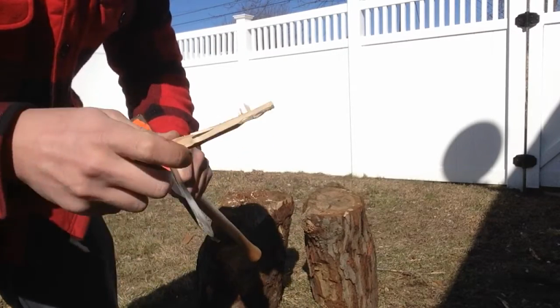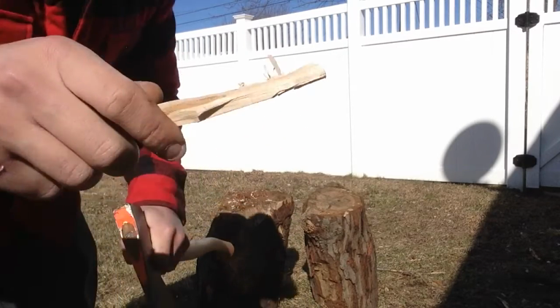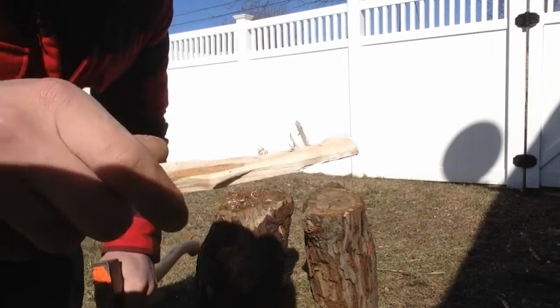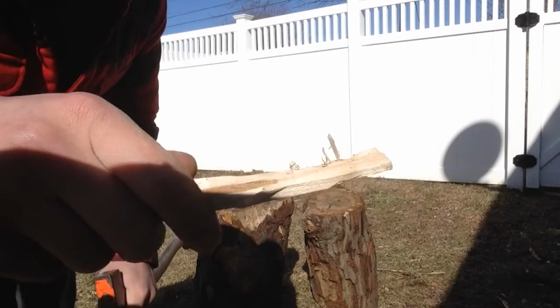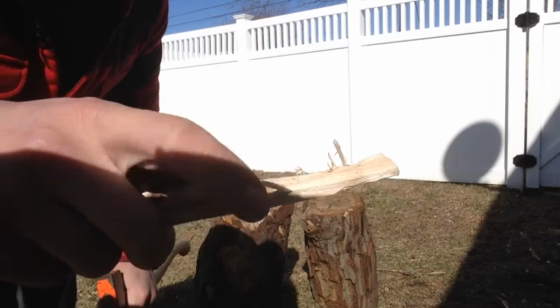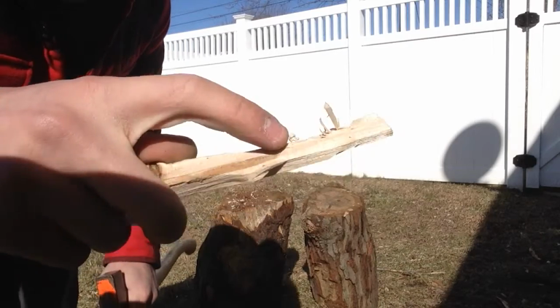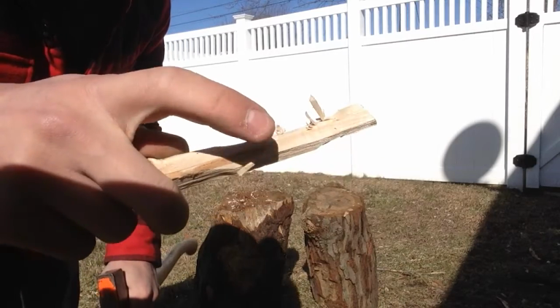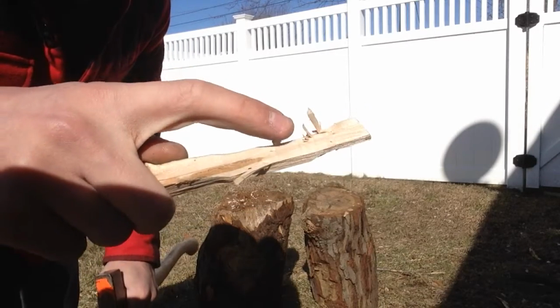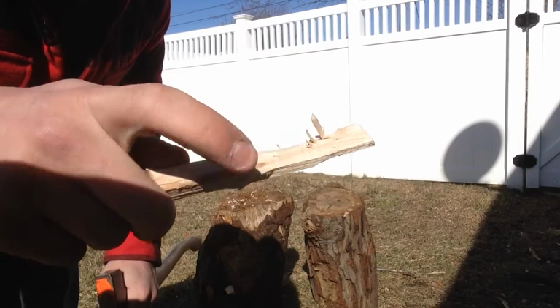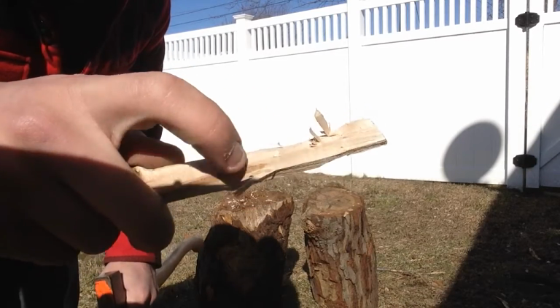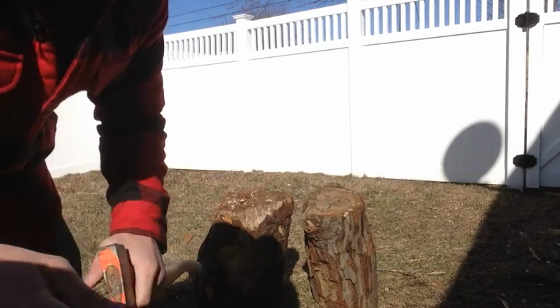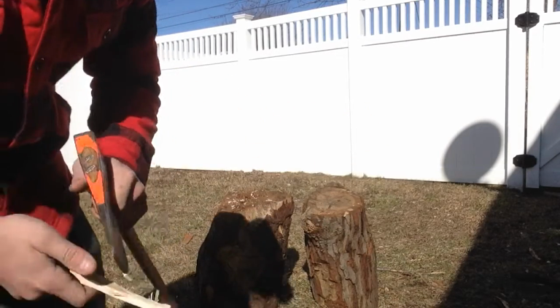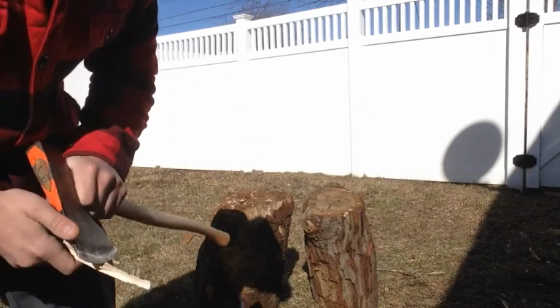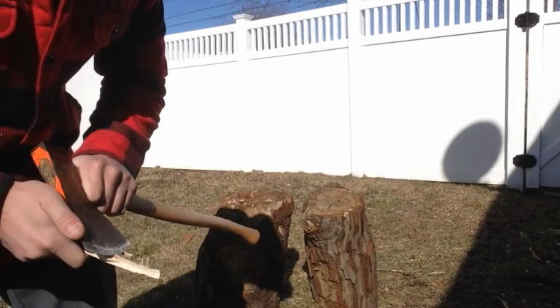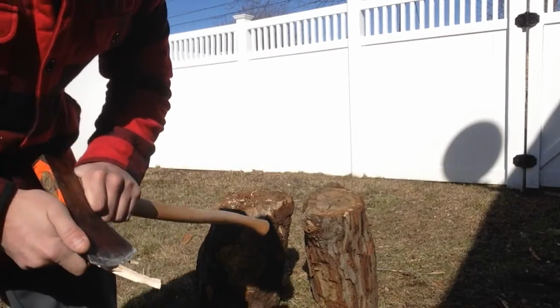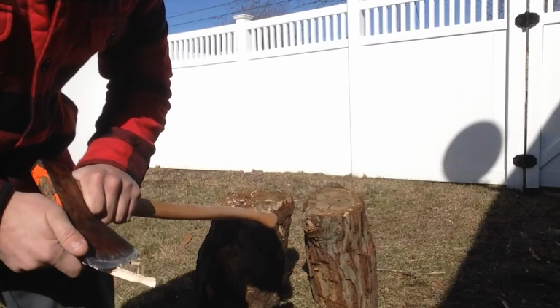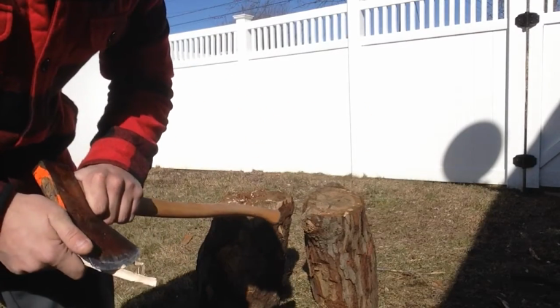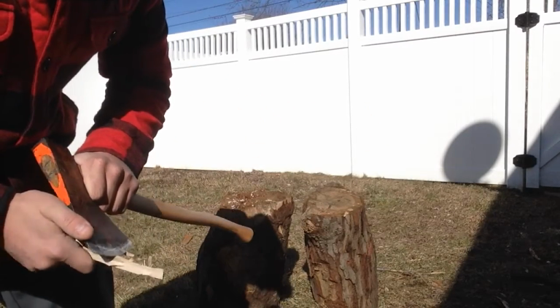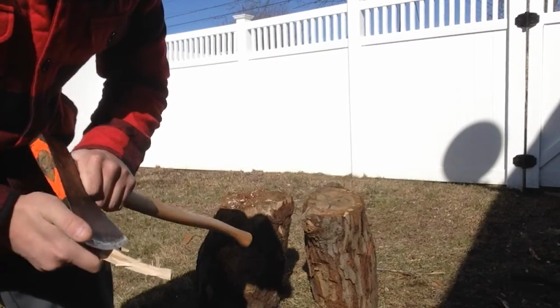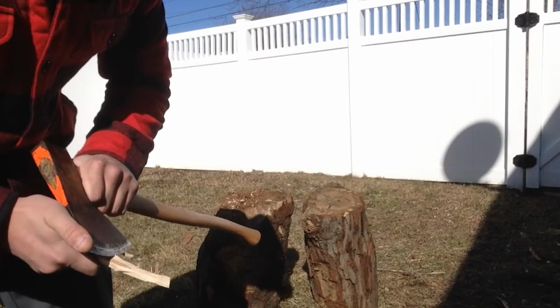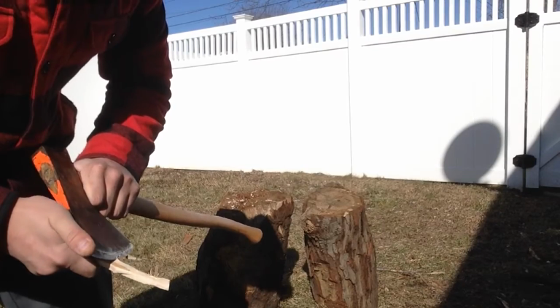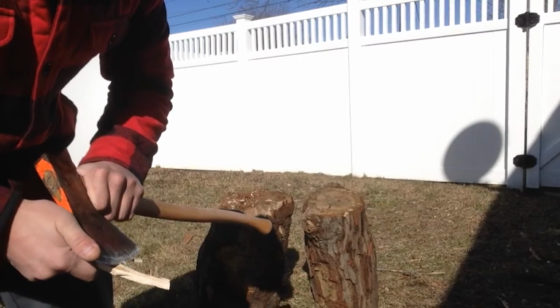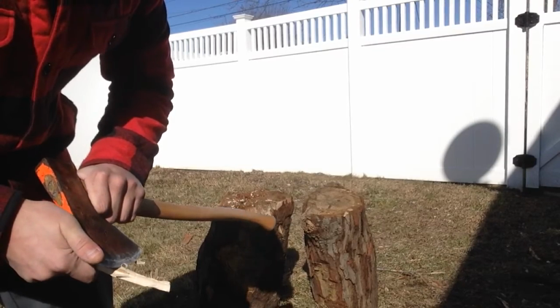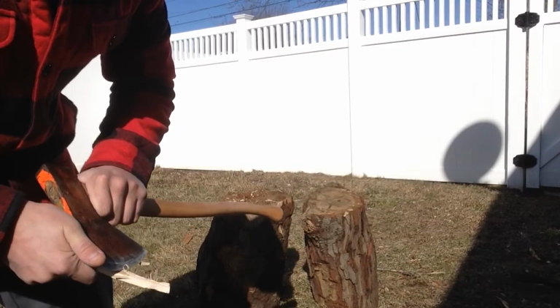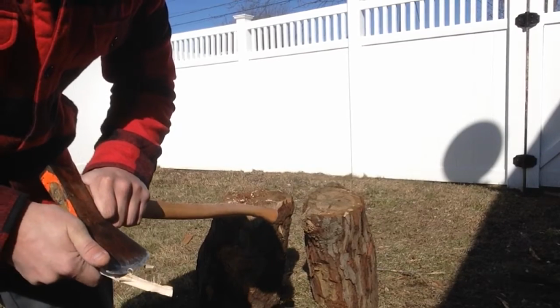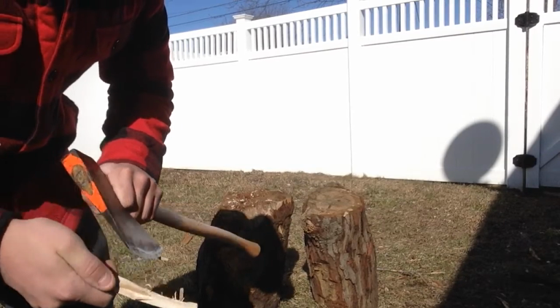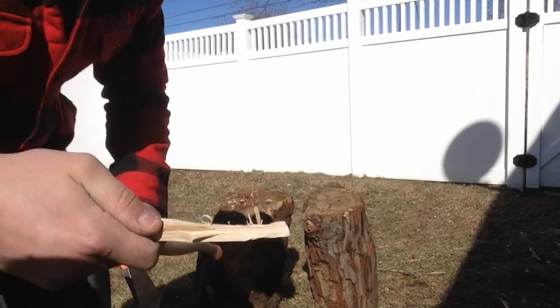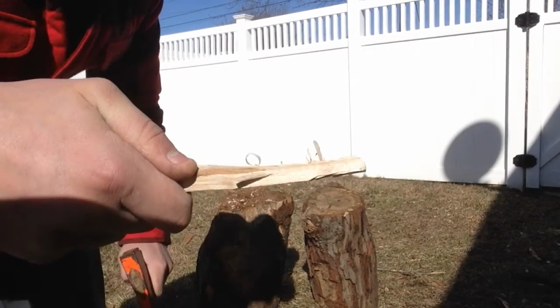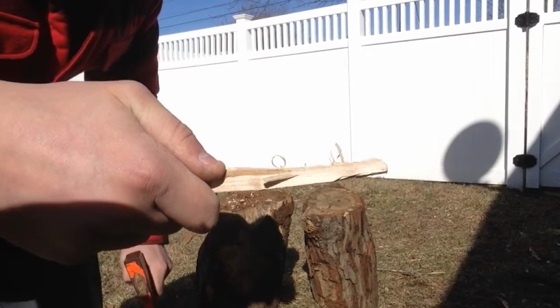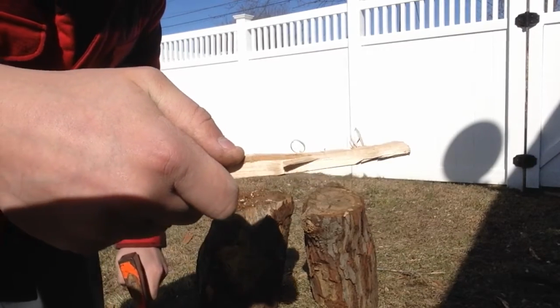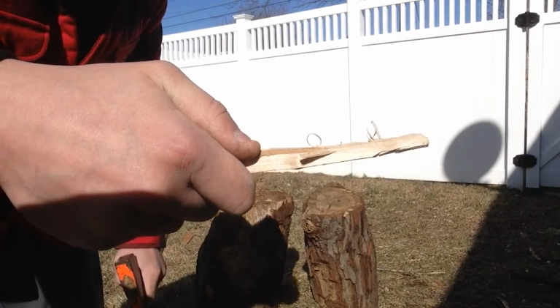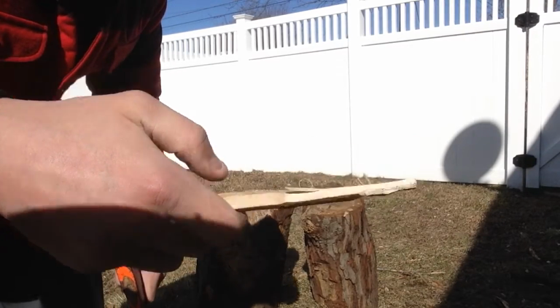Oh man, that's a fine one. Look at that — oh, it fell off. Nice paper thin.